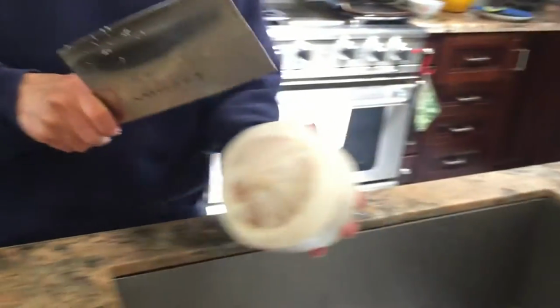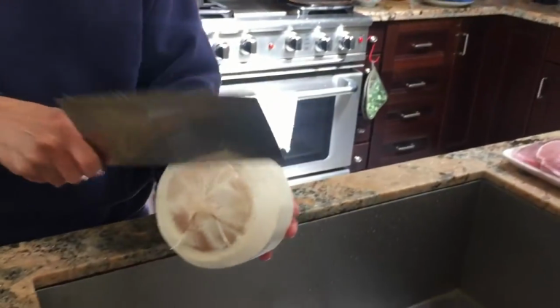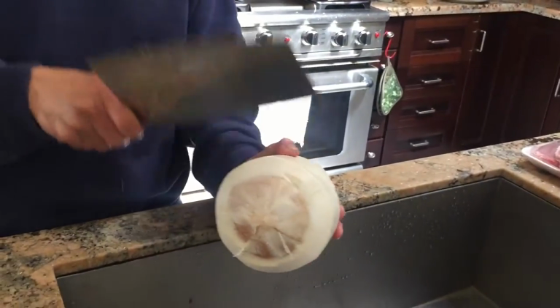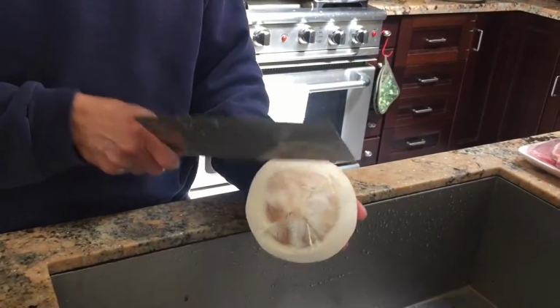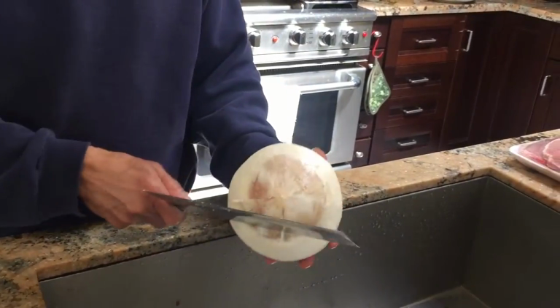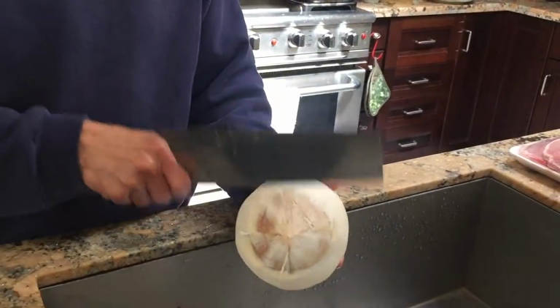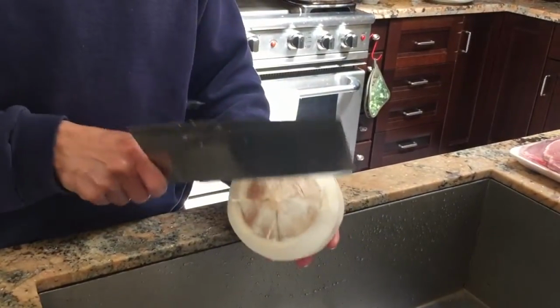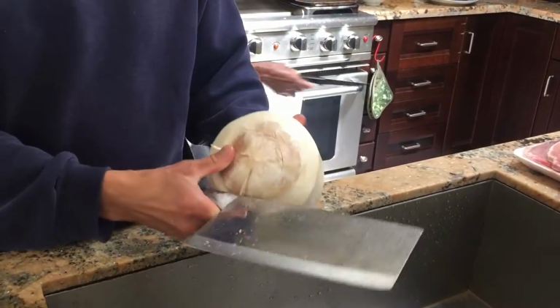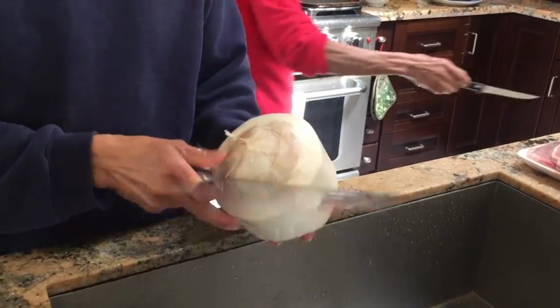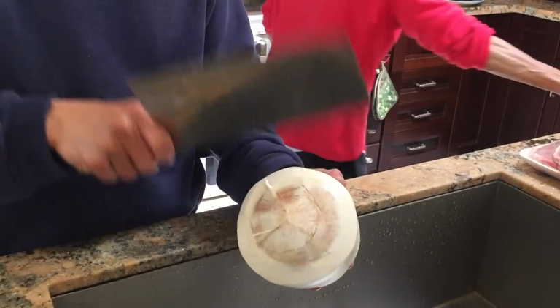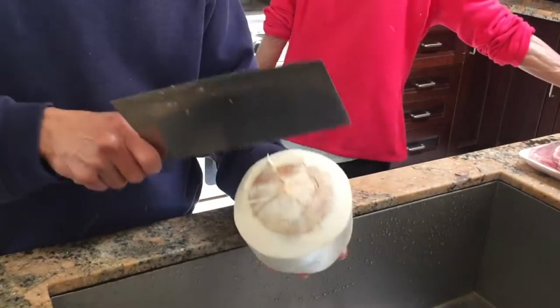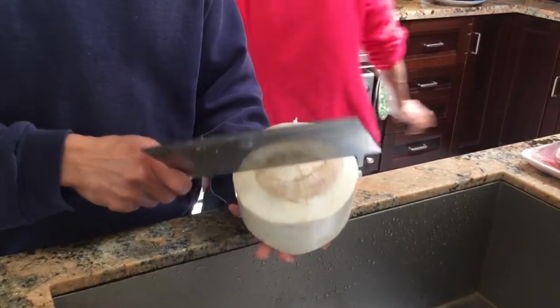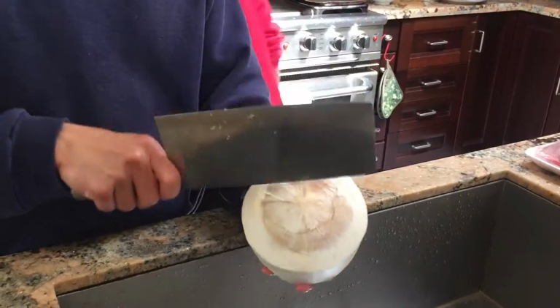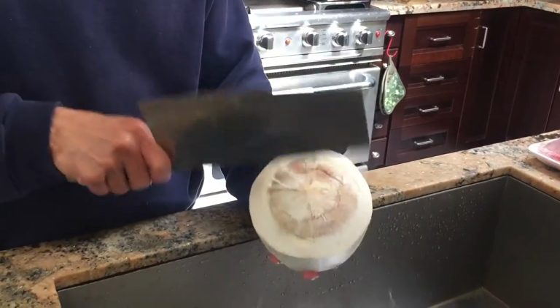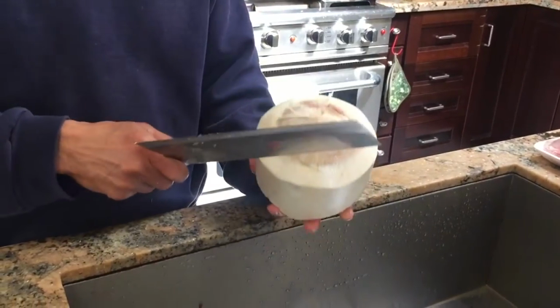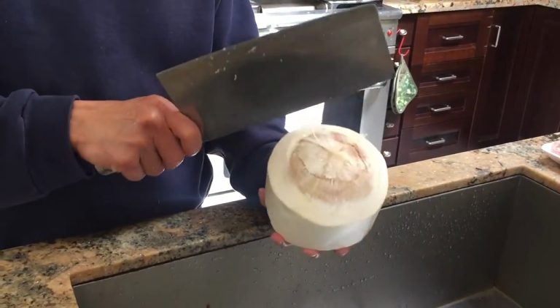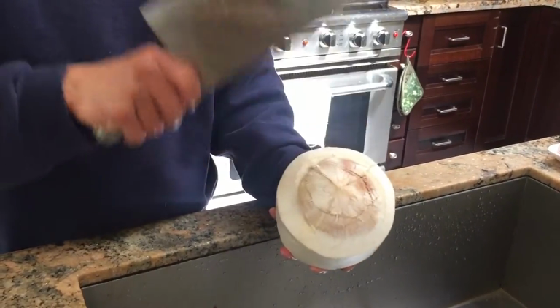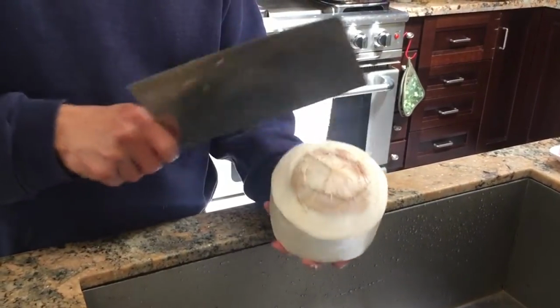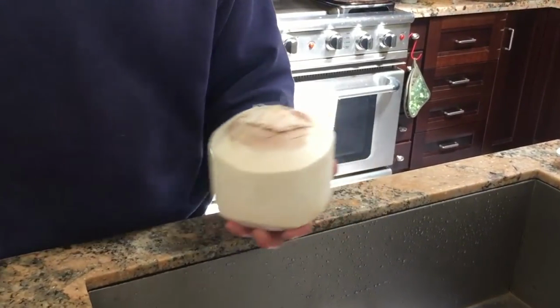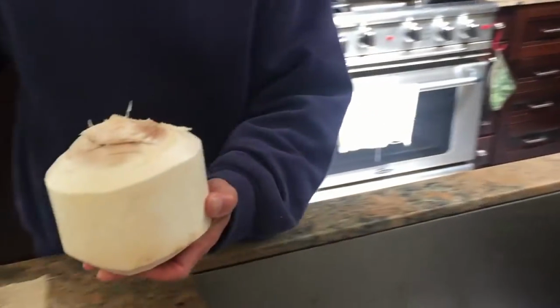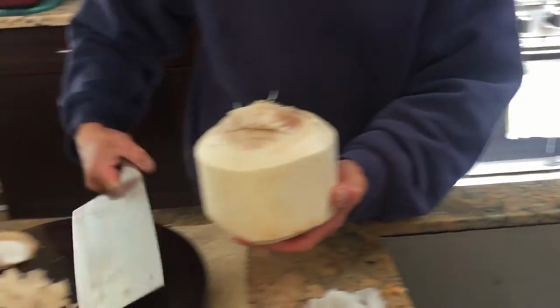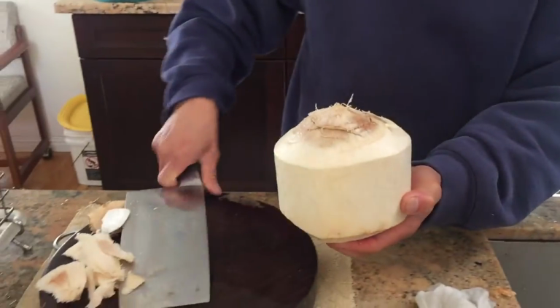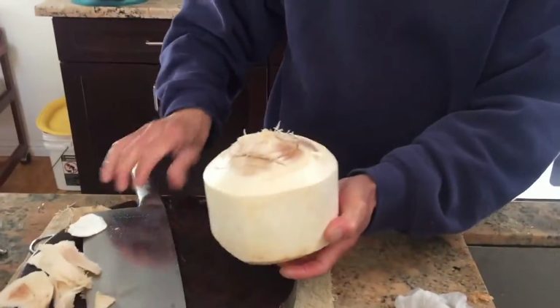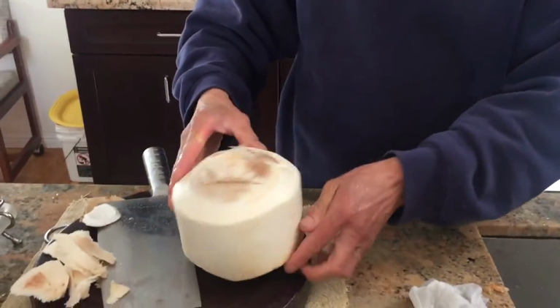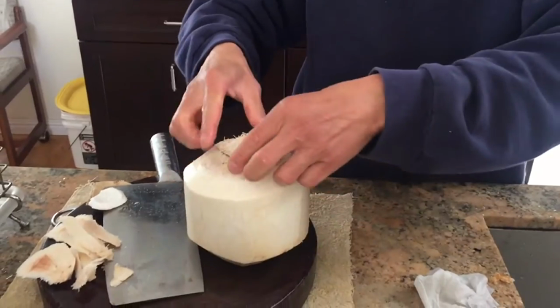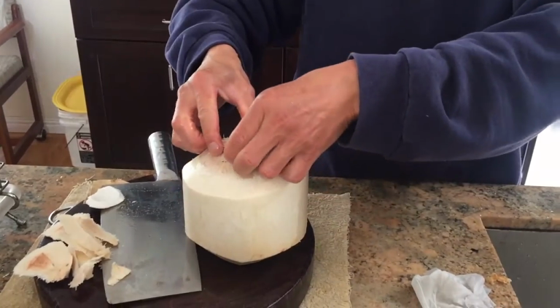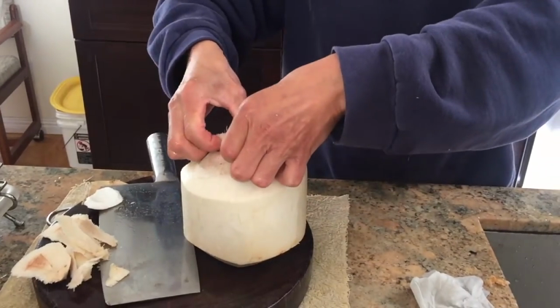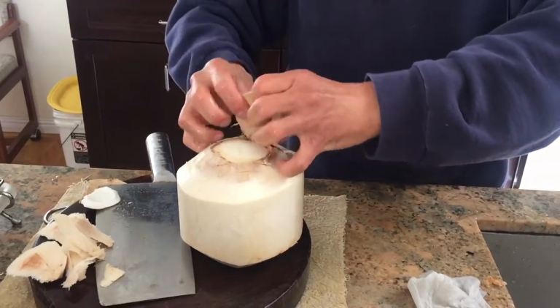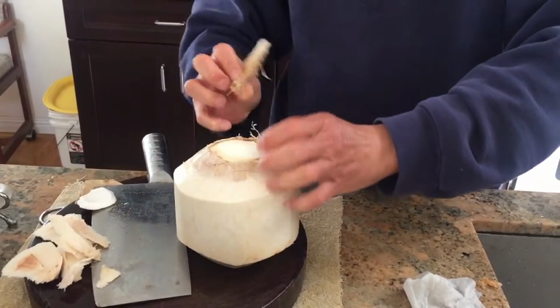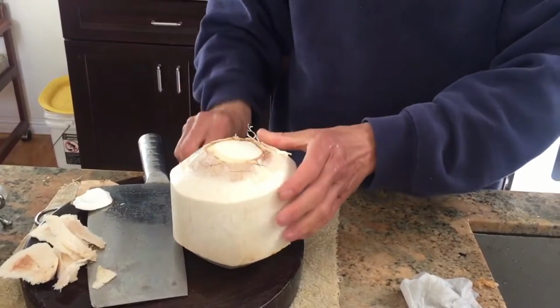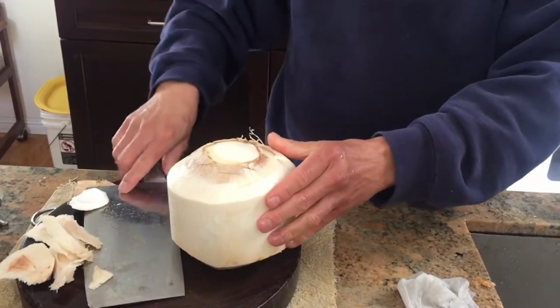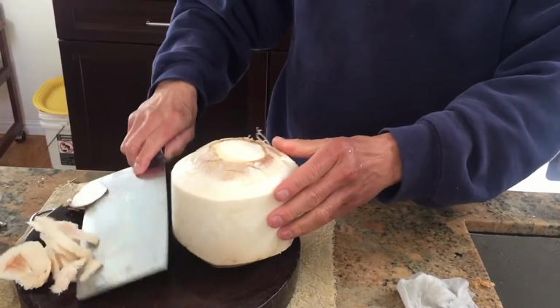Then you smack it with the back end of a knife. Crack, crack, crack until it's pretty much cracked up. And then you peel off the top of the head.